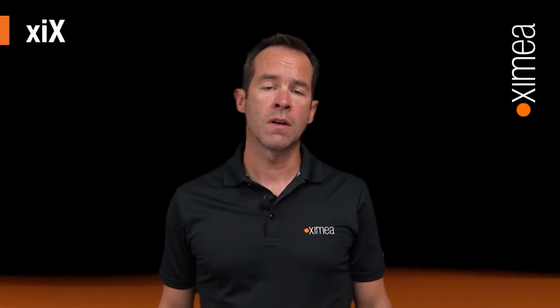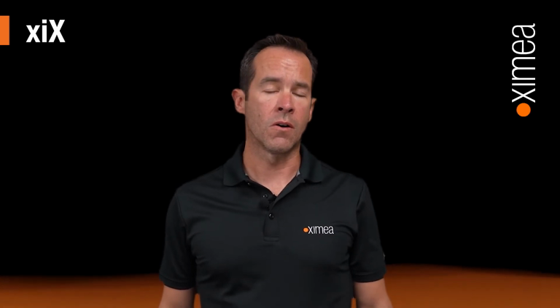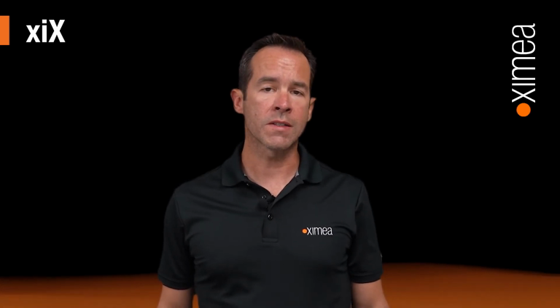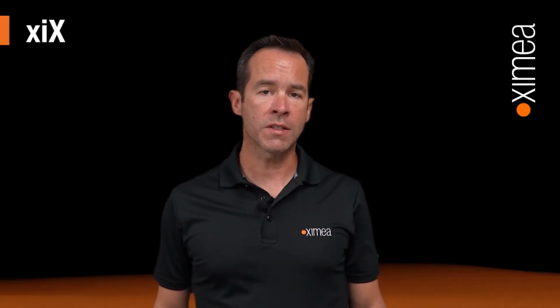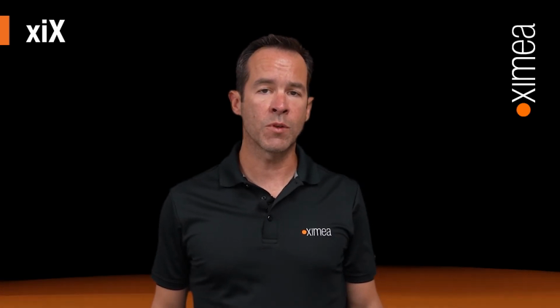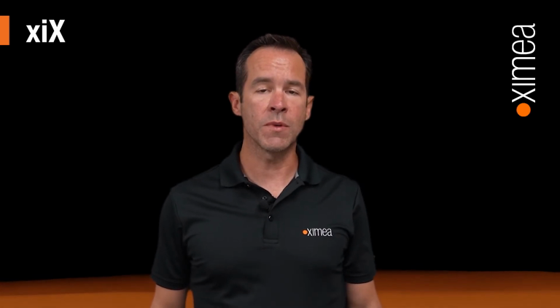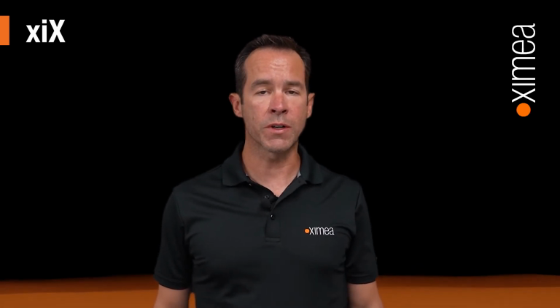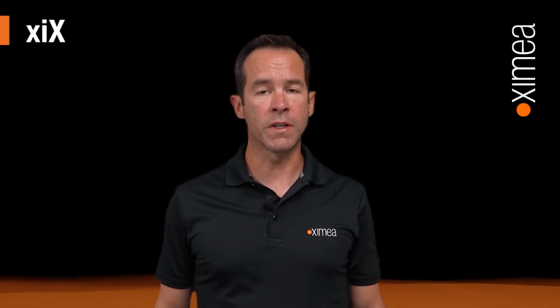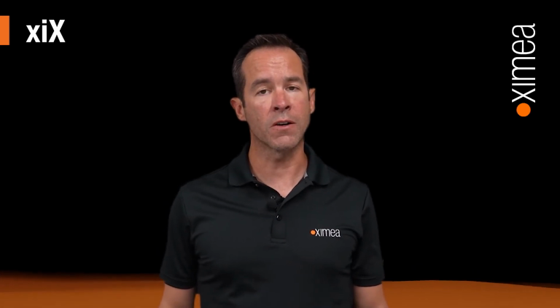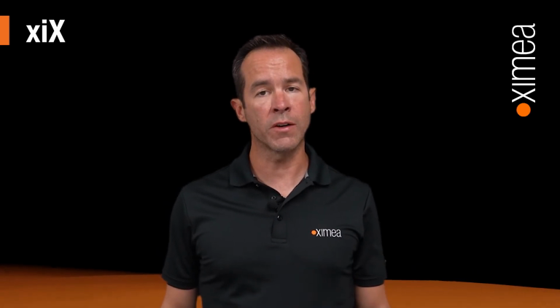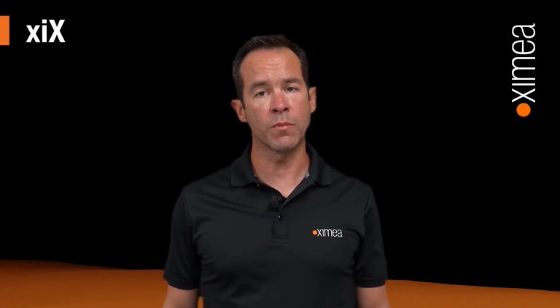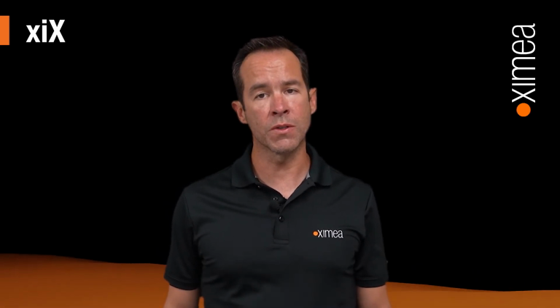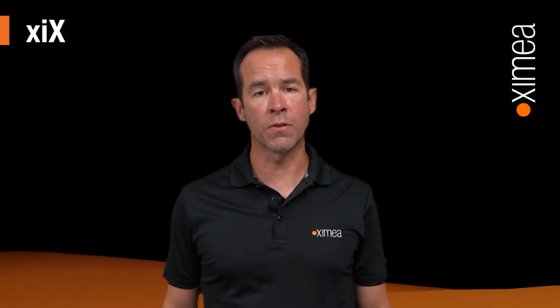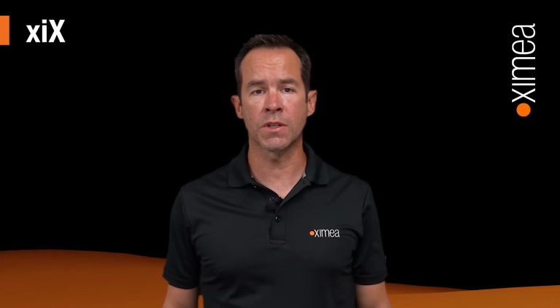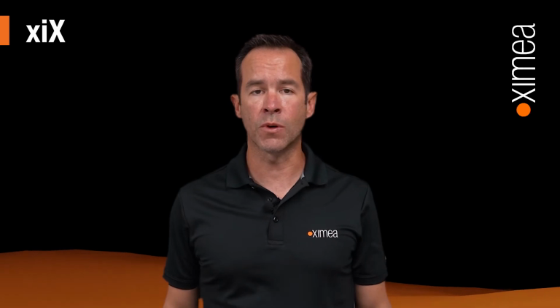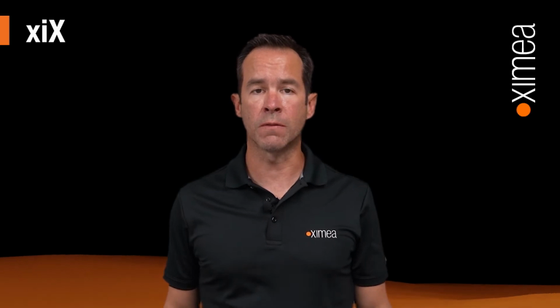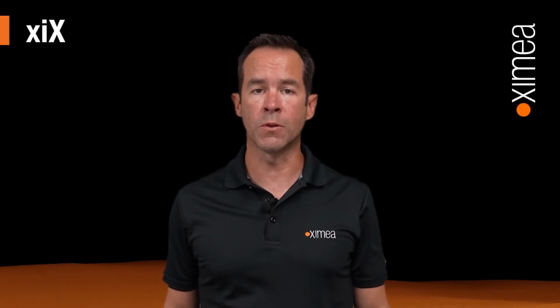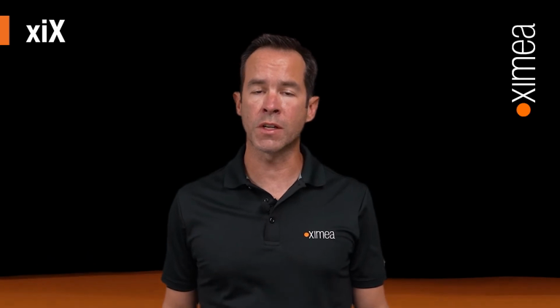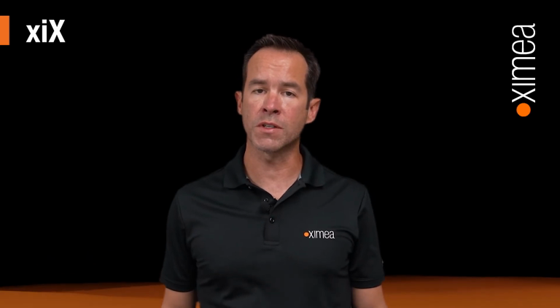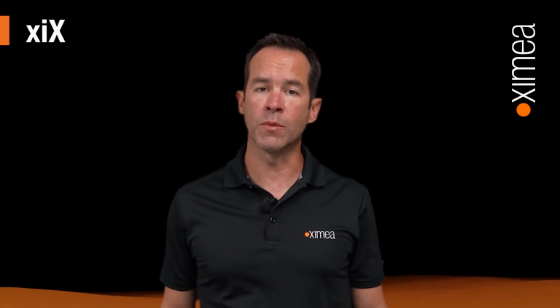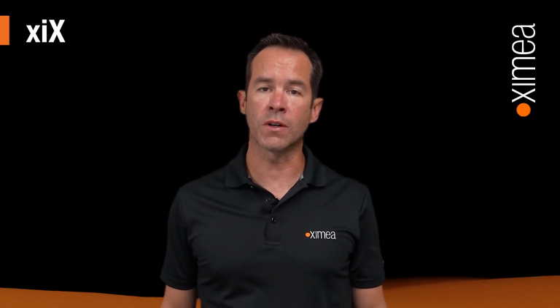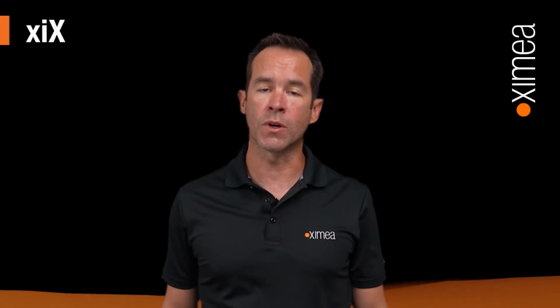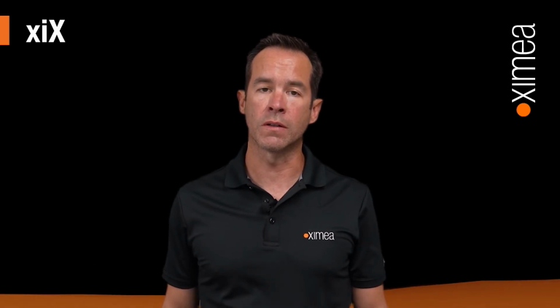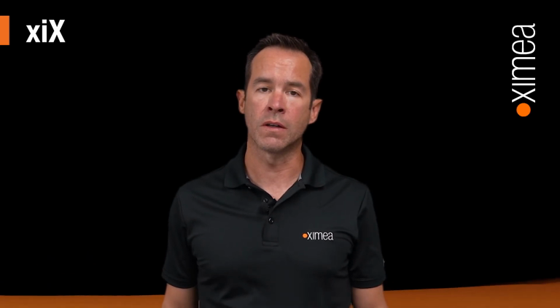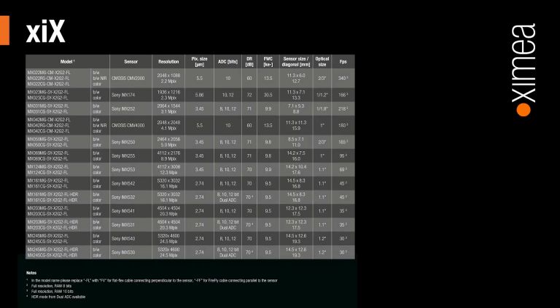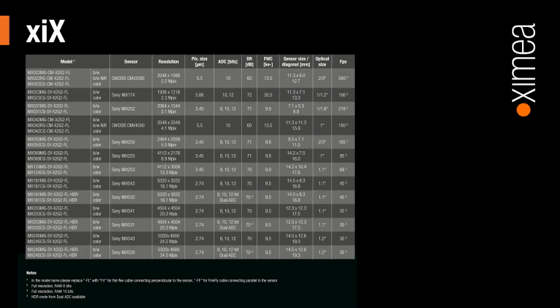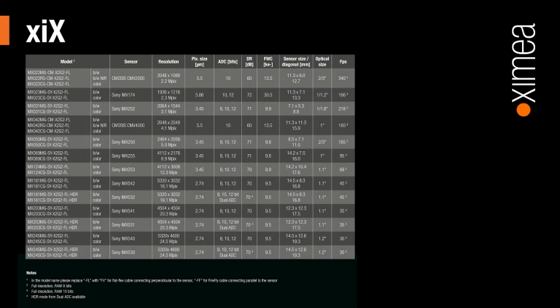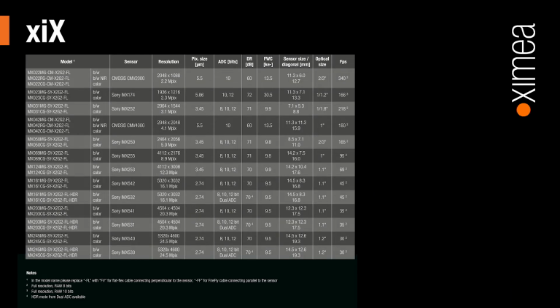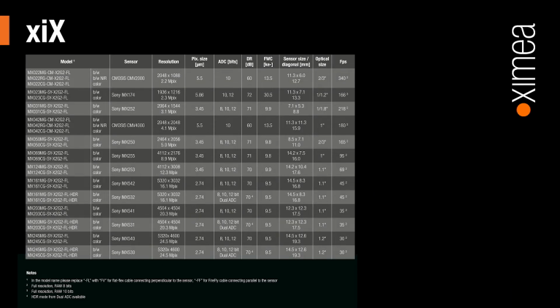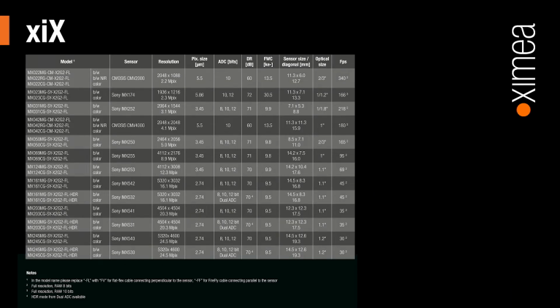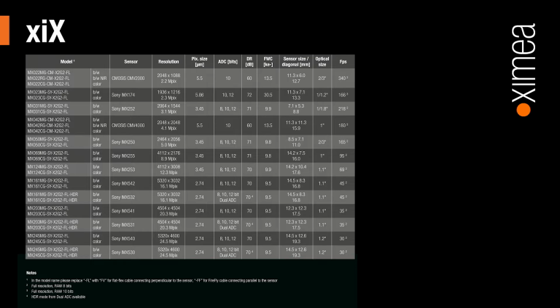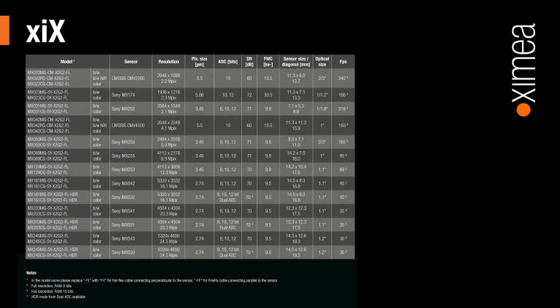All XIX cameras can be triggered via hardwired input pulse or through software for full synchronicity between hardware. Available models include those shown here.